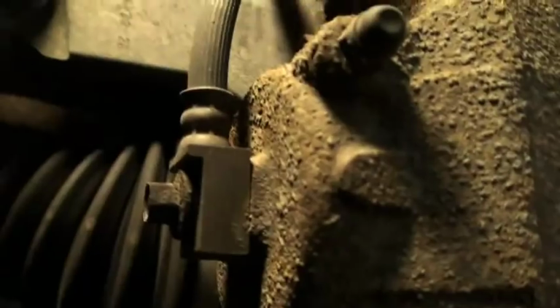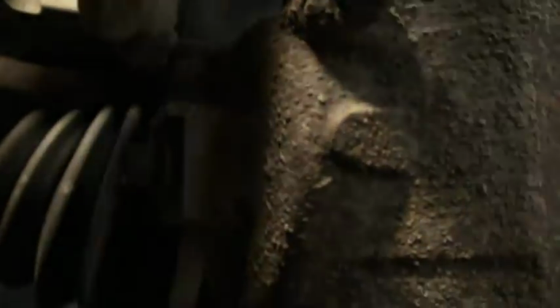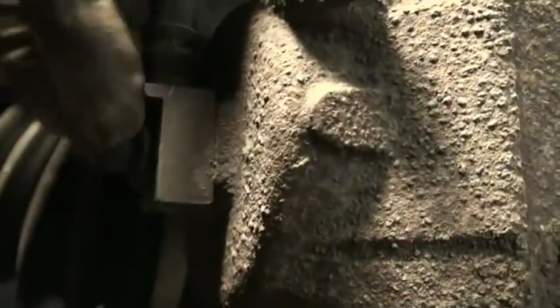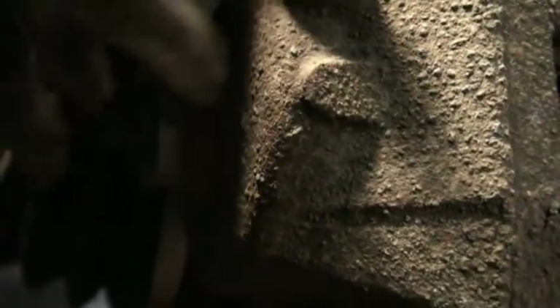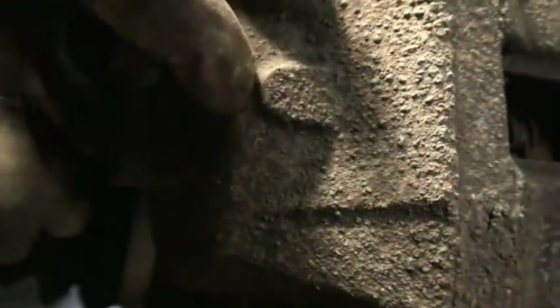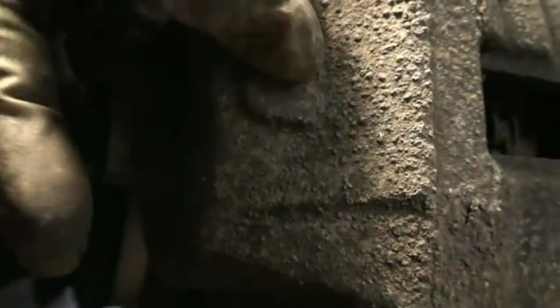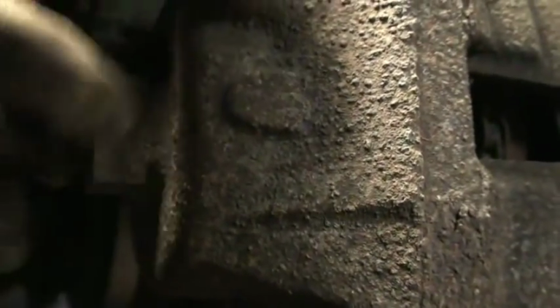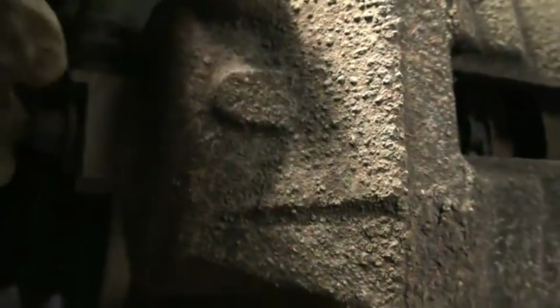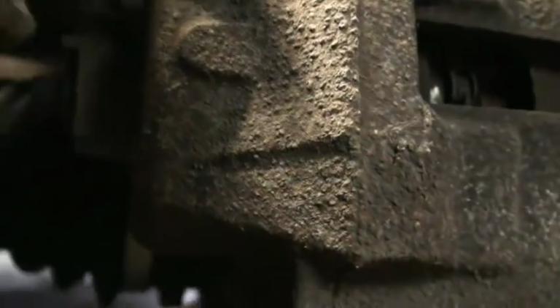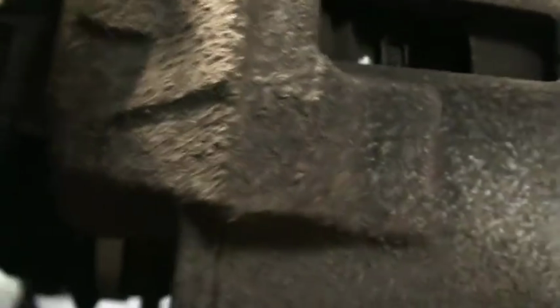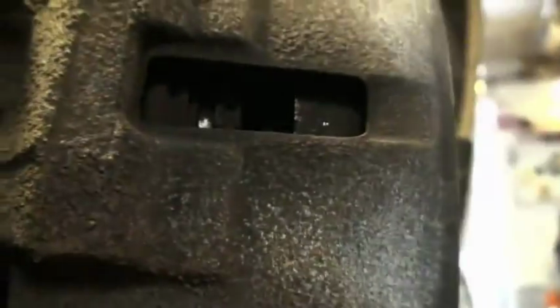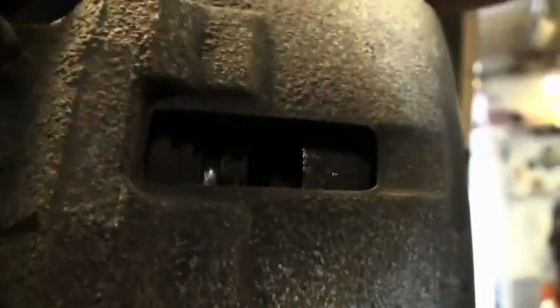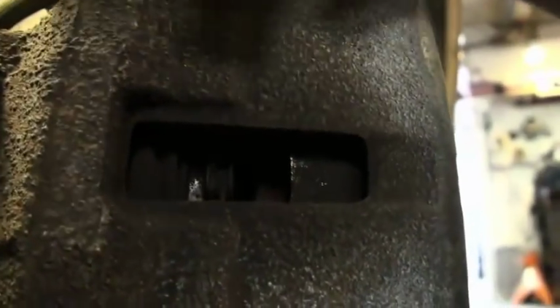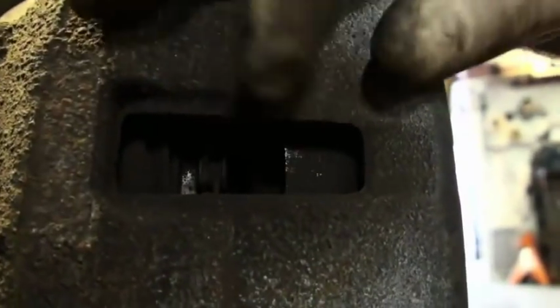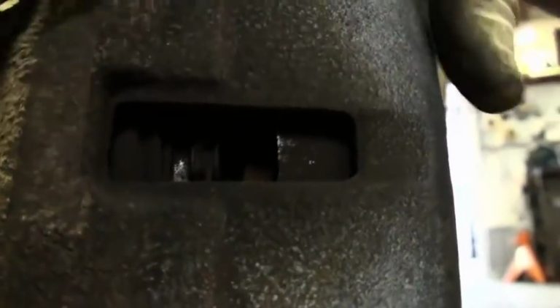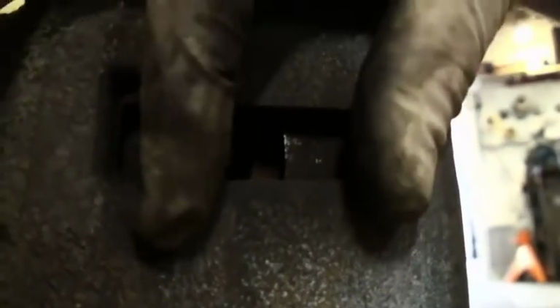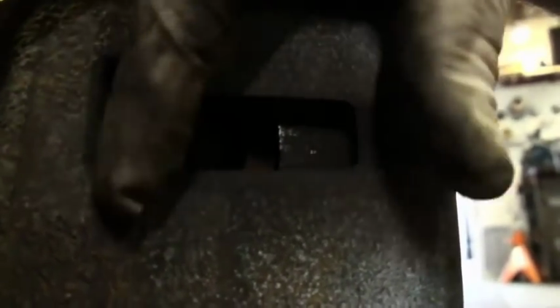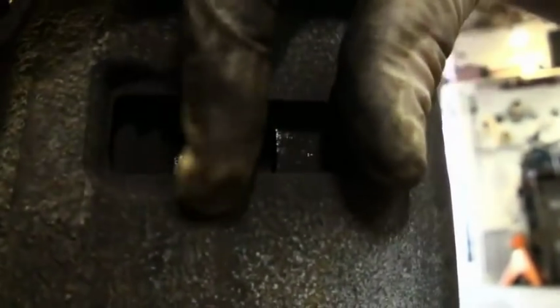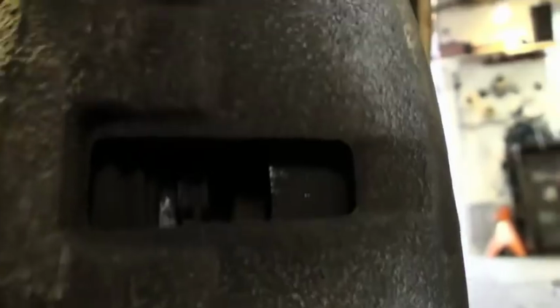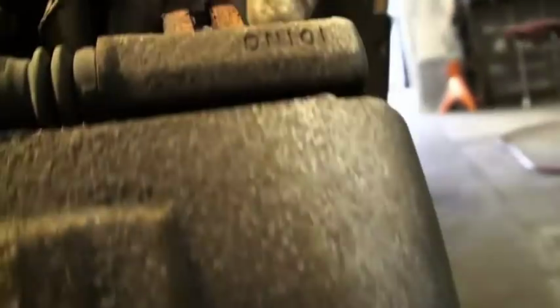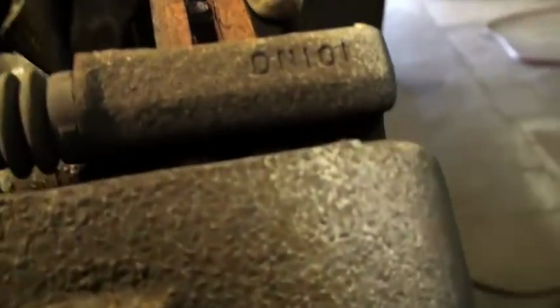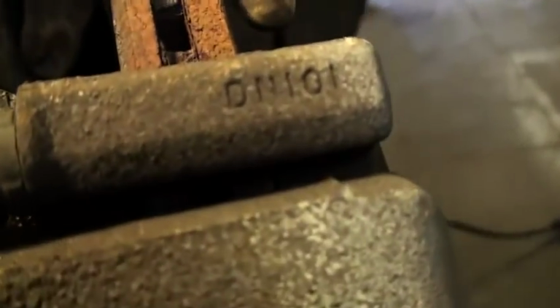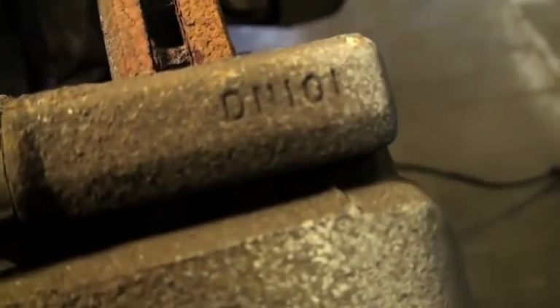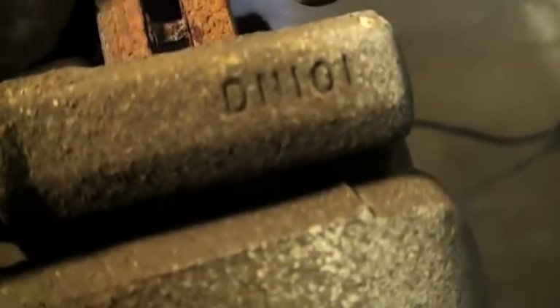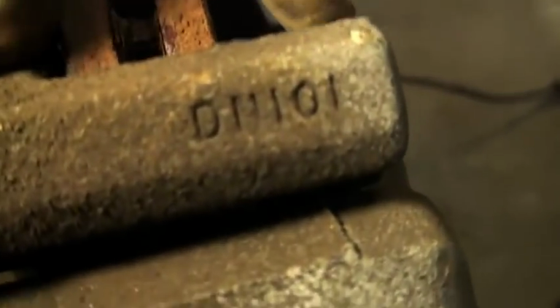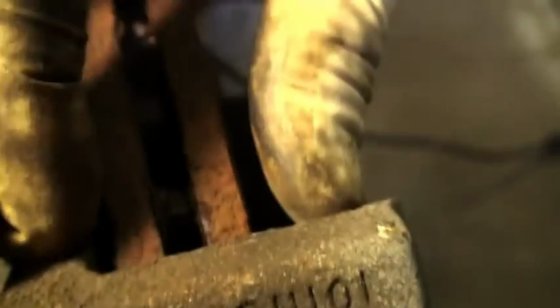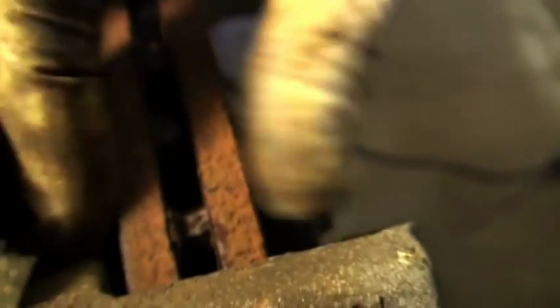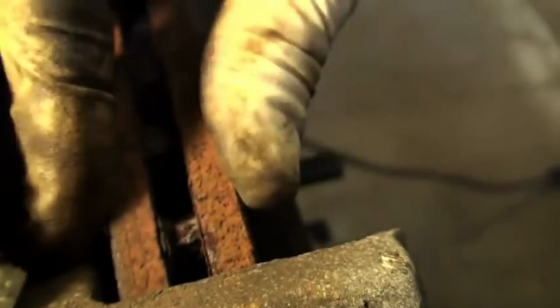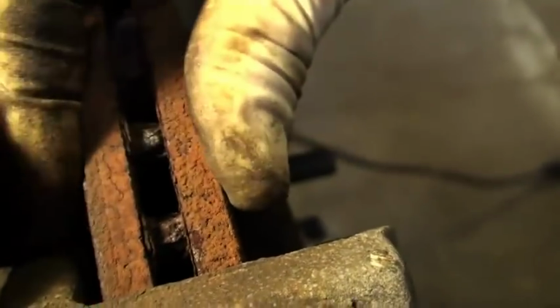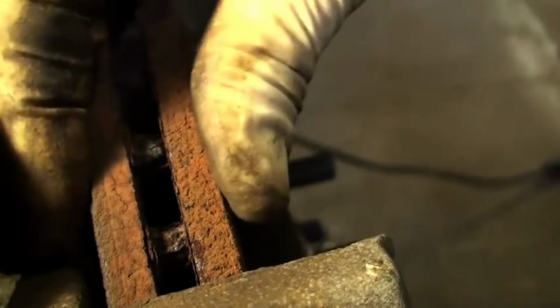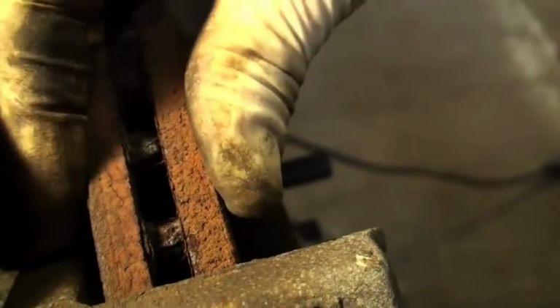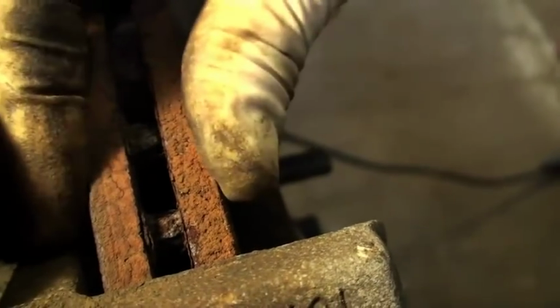Fluid comes down through this hose and behind there's a metal piston underneath here. What that does is it squeezes onto the brake rotor itself — it just sort of grips it. And that's what stops your car.